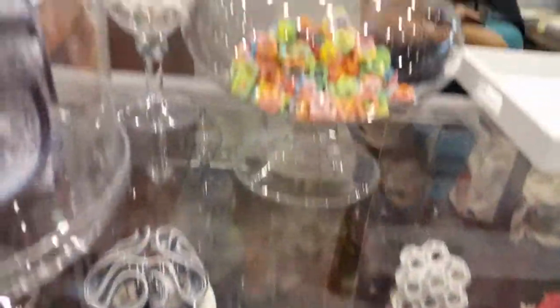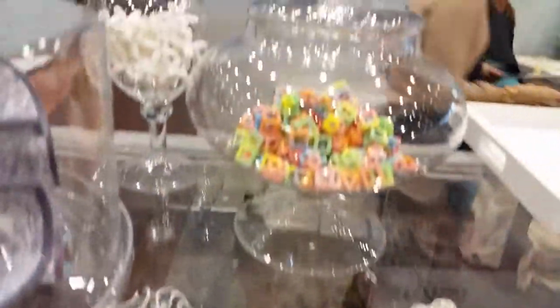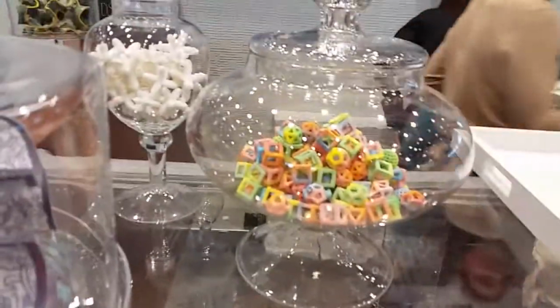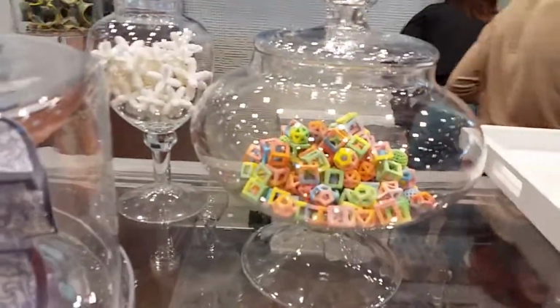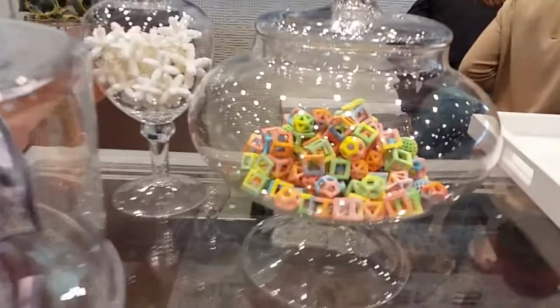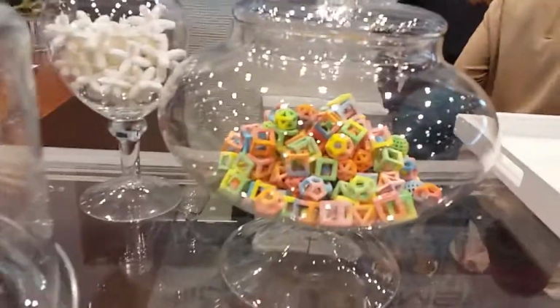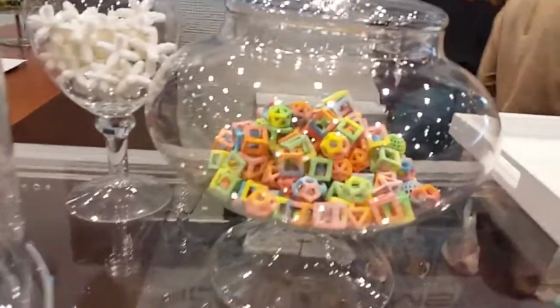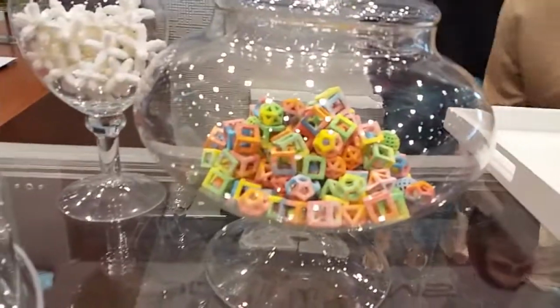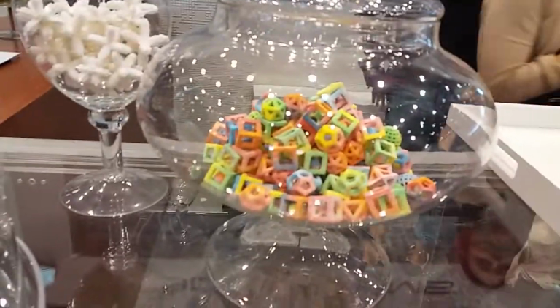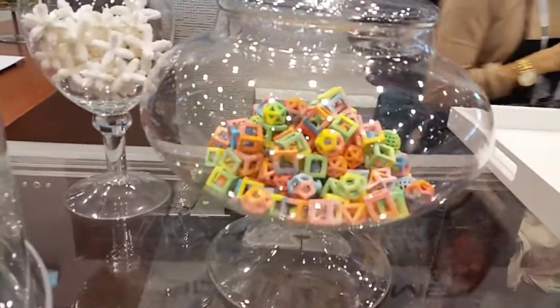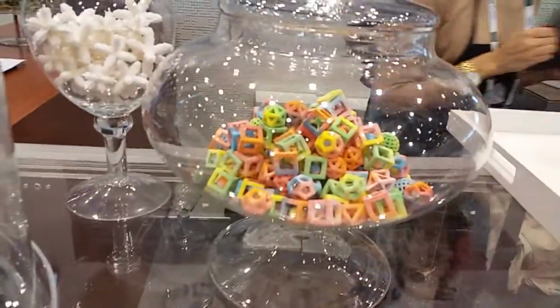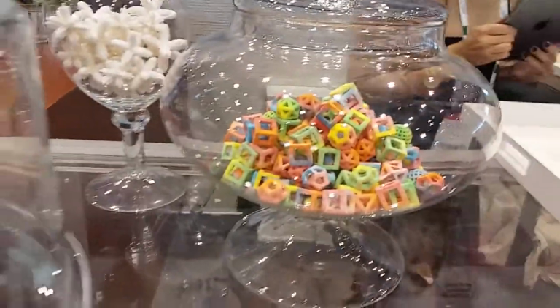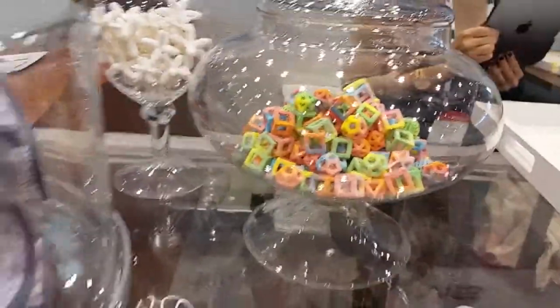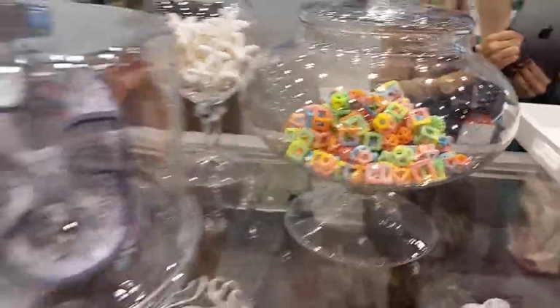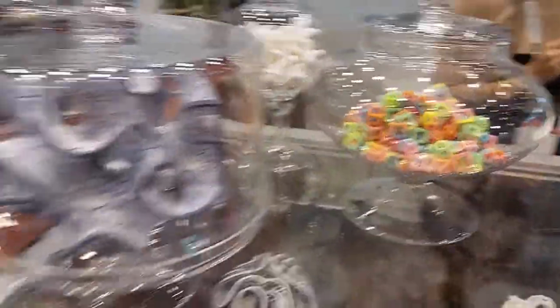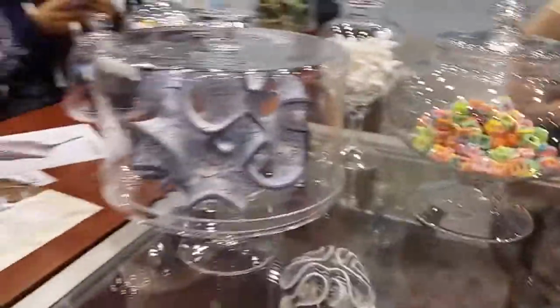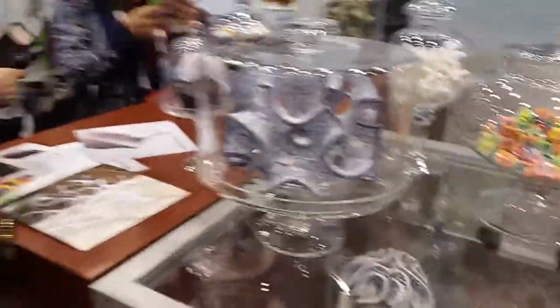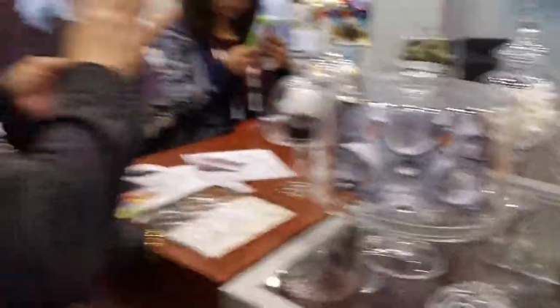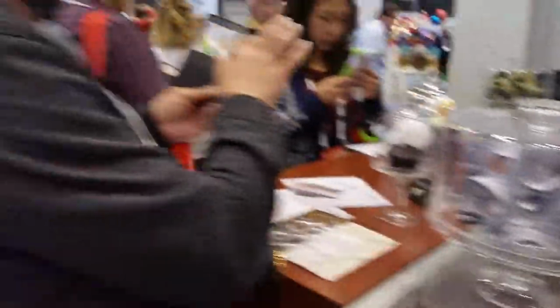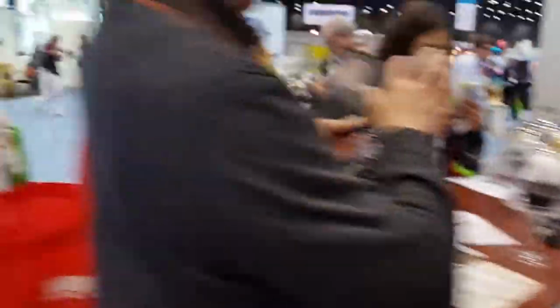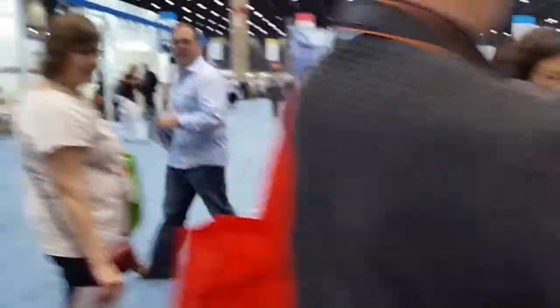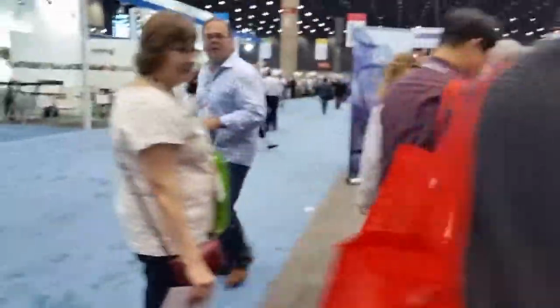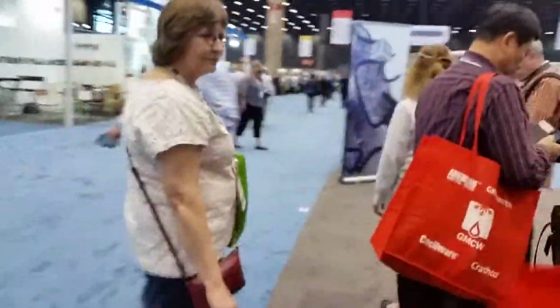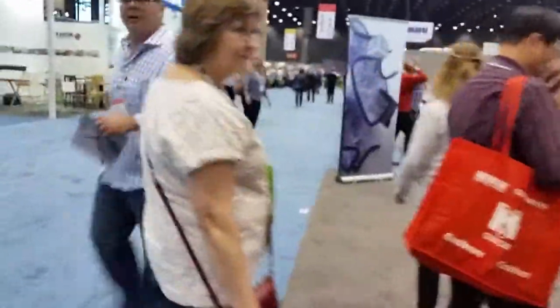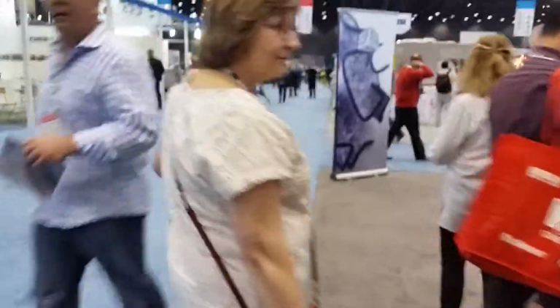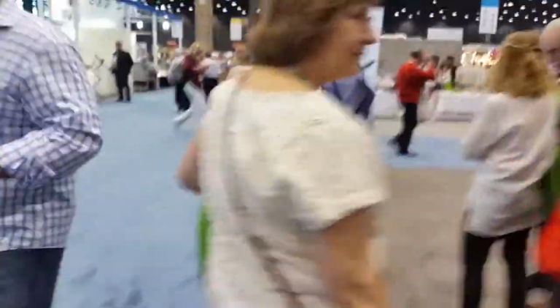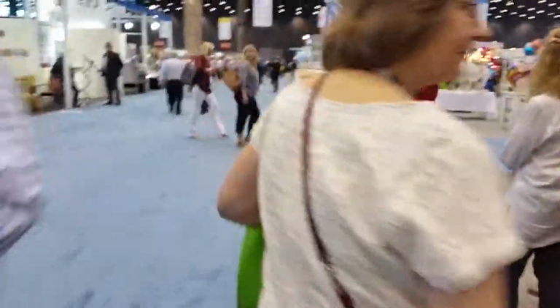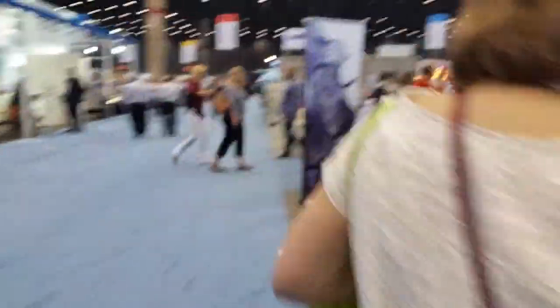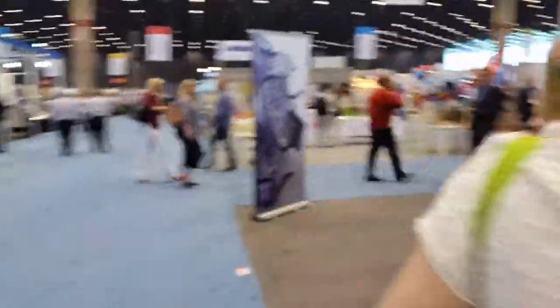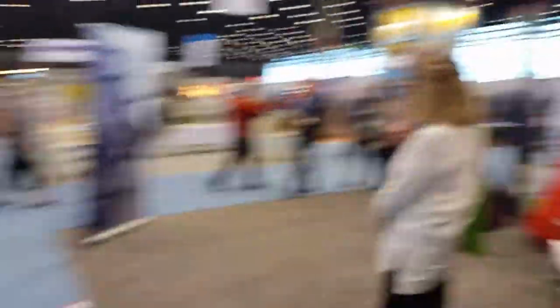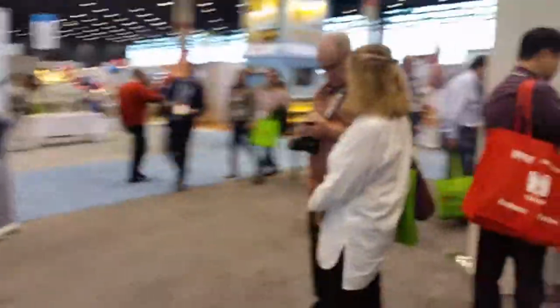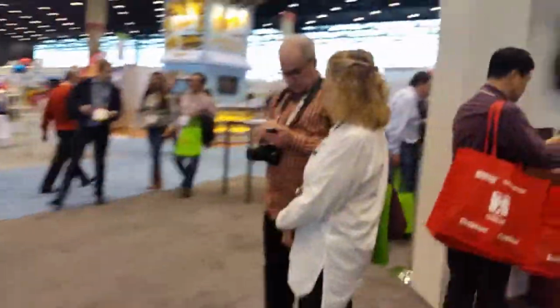You can do different types of candies, as you can see, and then we'll take a walk around the back of the booth so you can actually see the 3D printer in action.